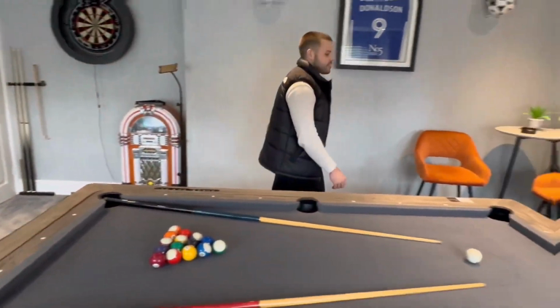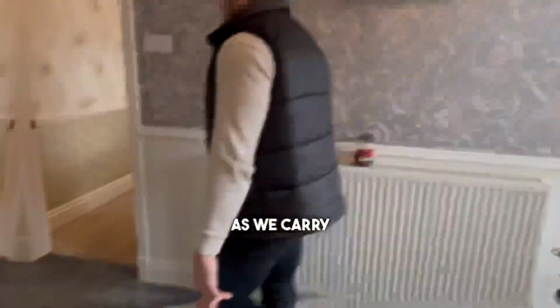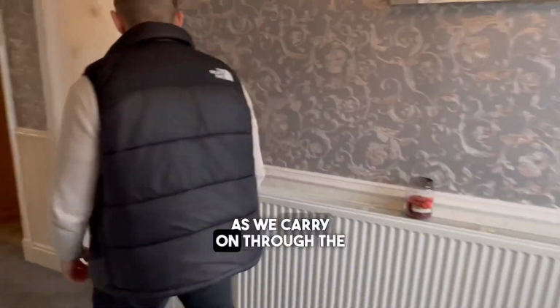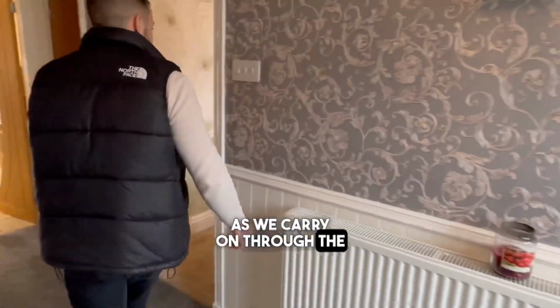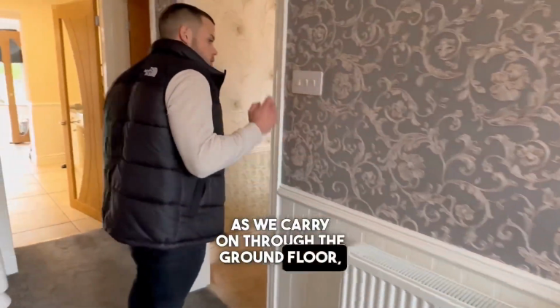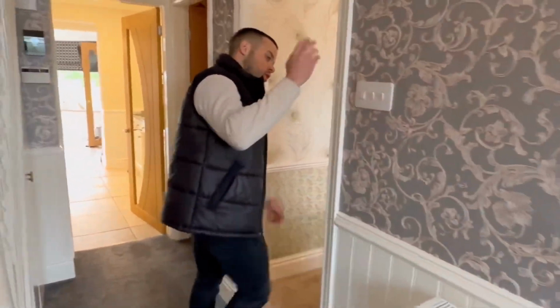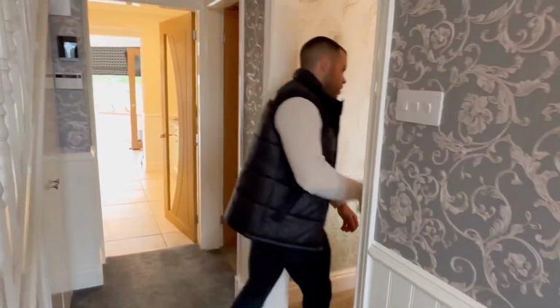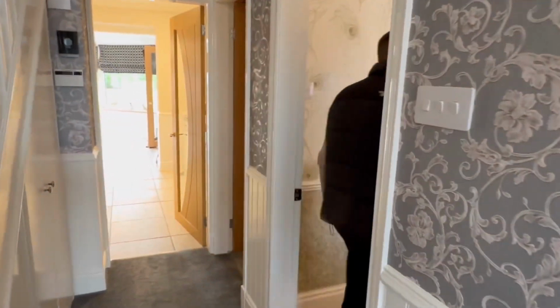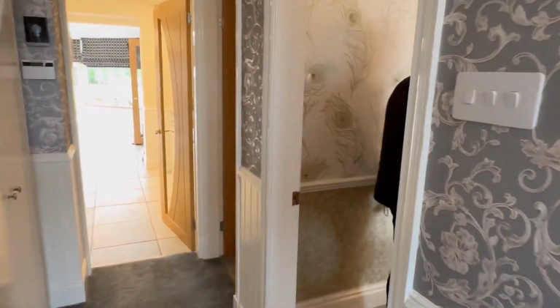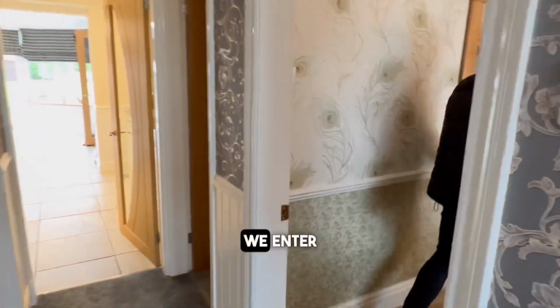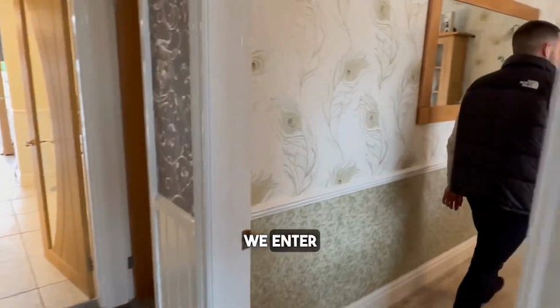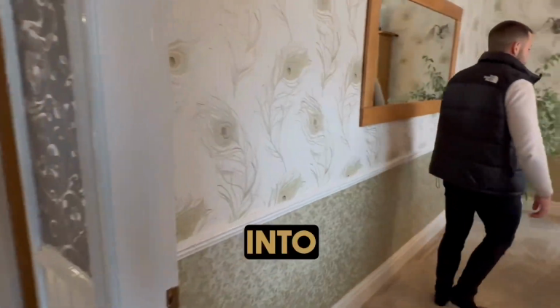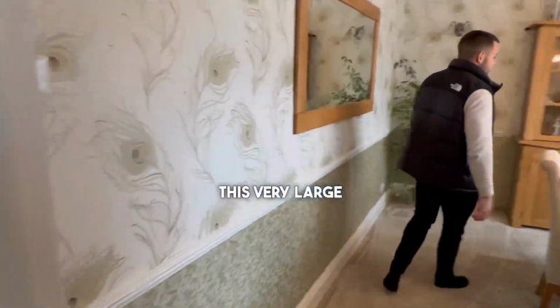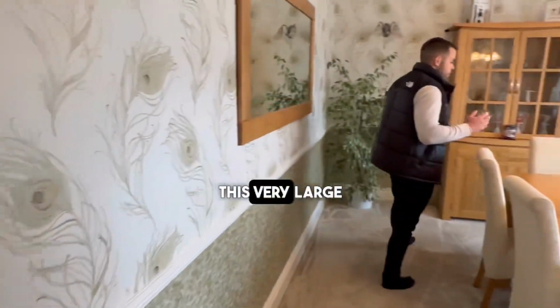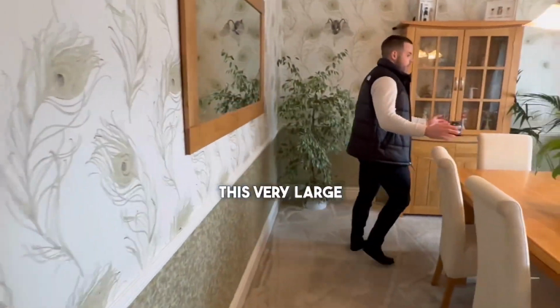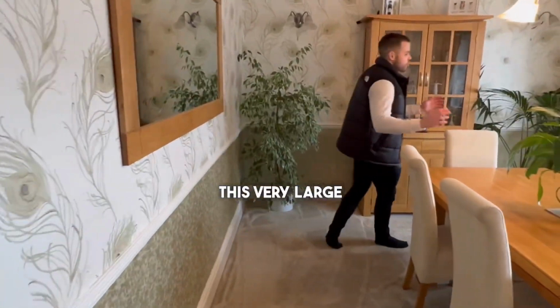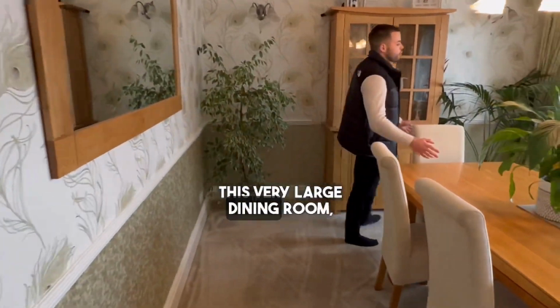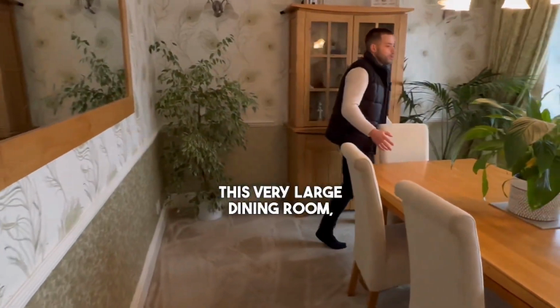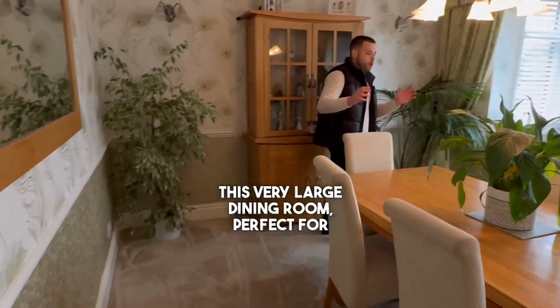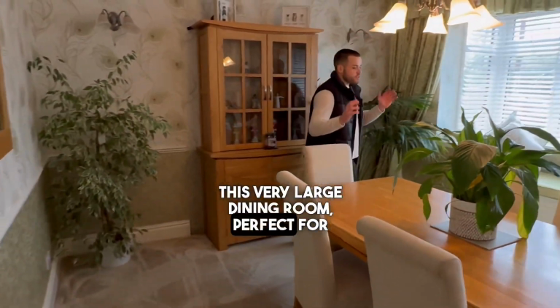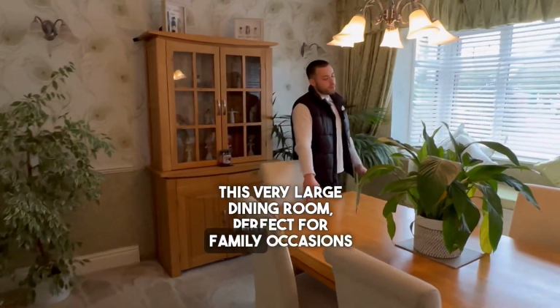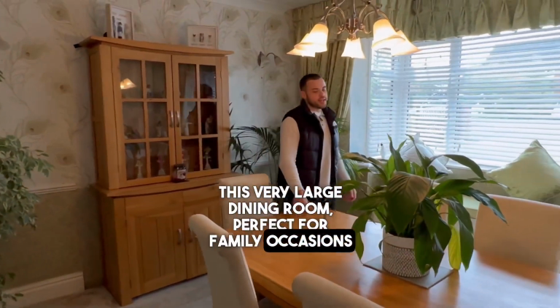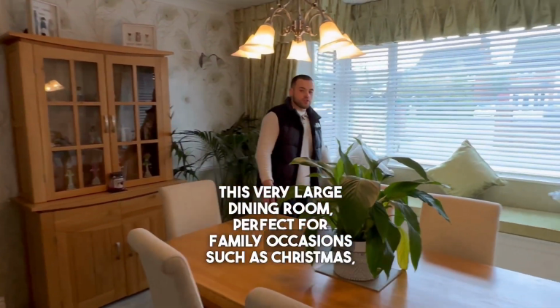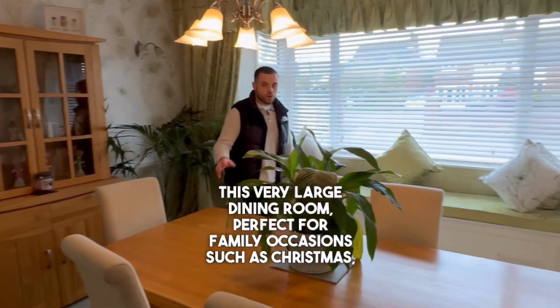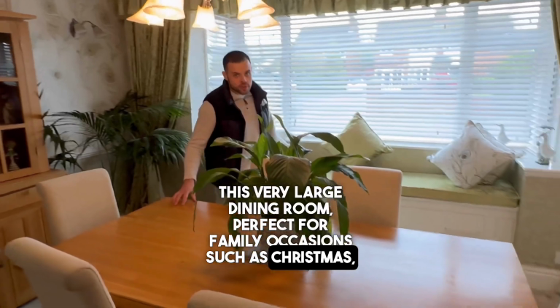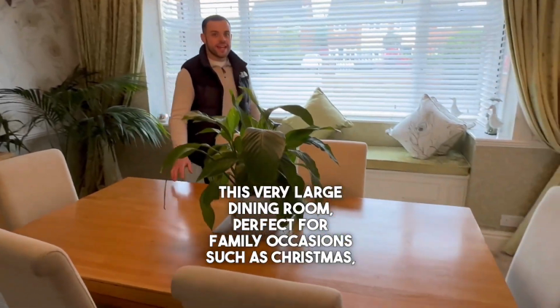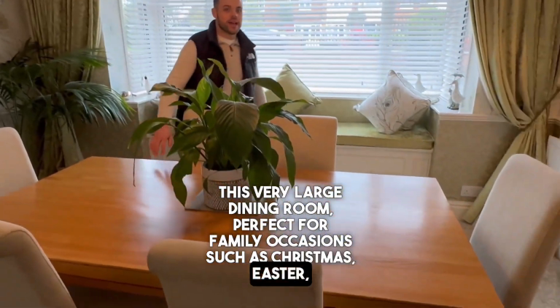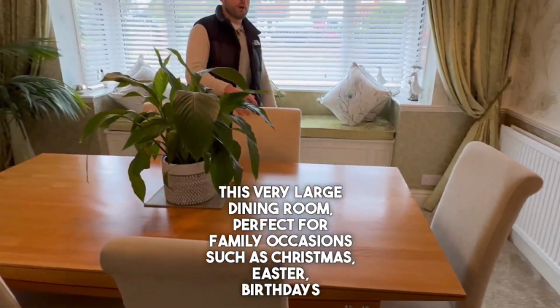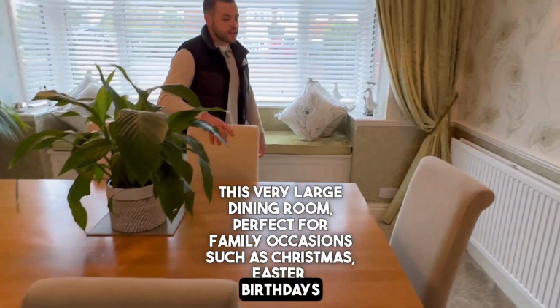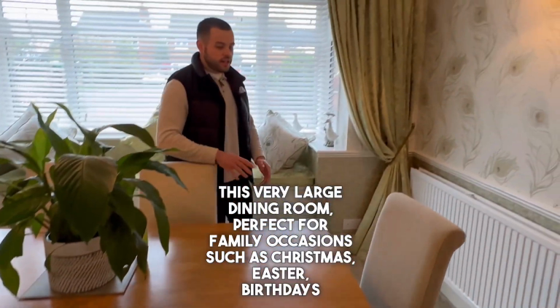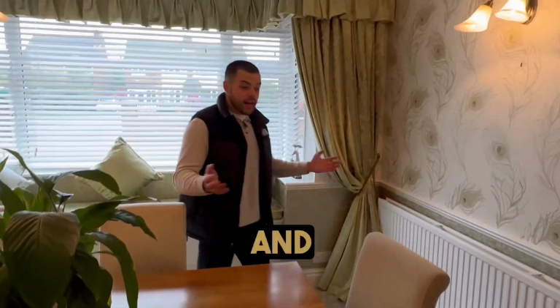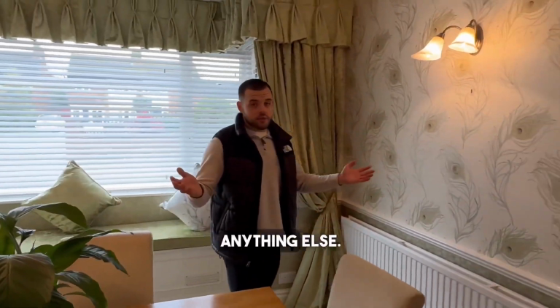As we carry on through the ground floor we enter into this very large dining room, perfect for family occasions such as Christmas, Easter, birthdays and anything else.